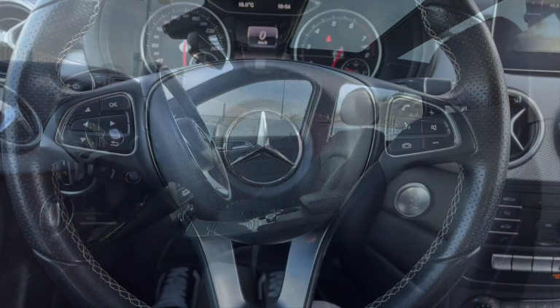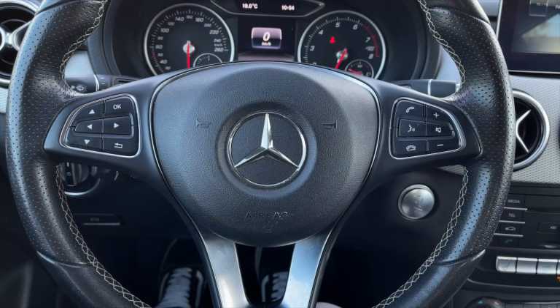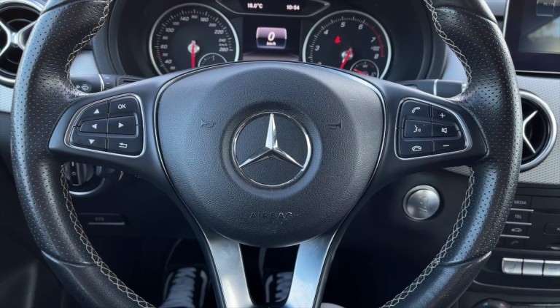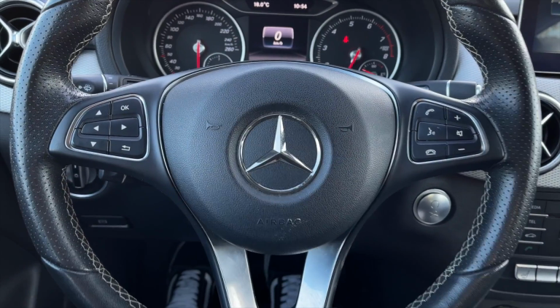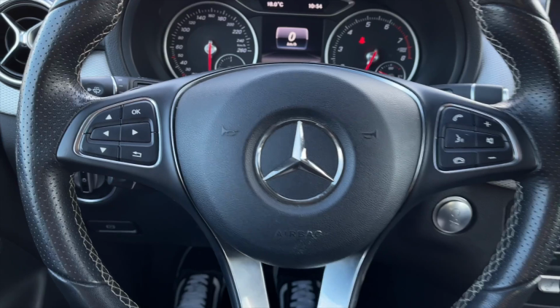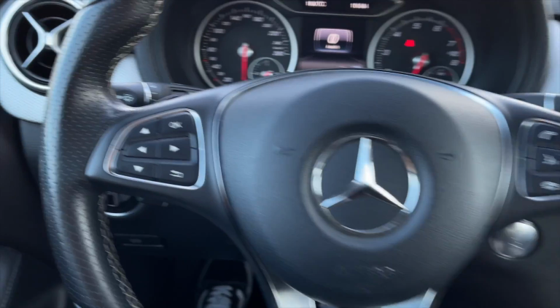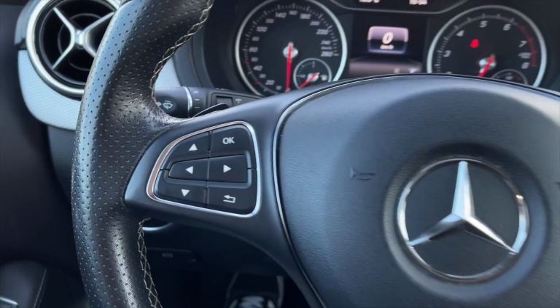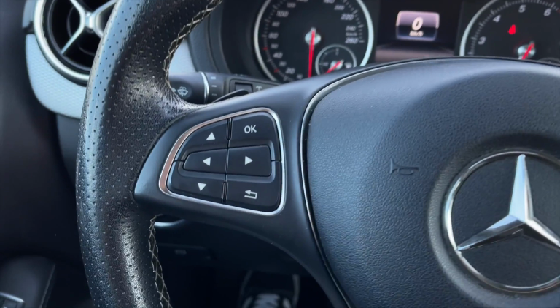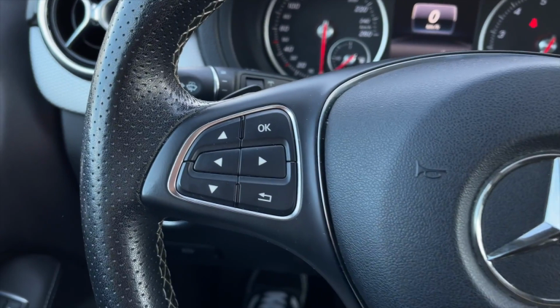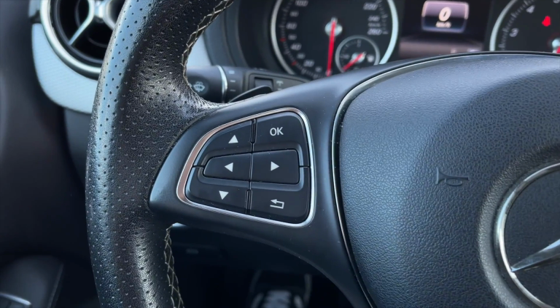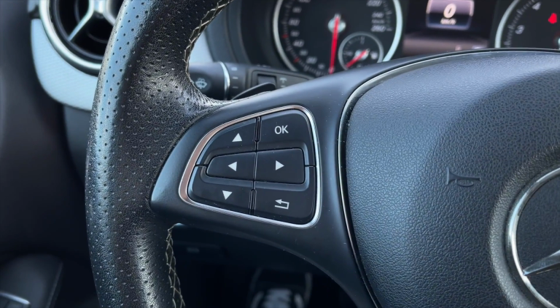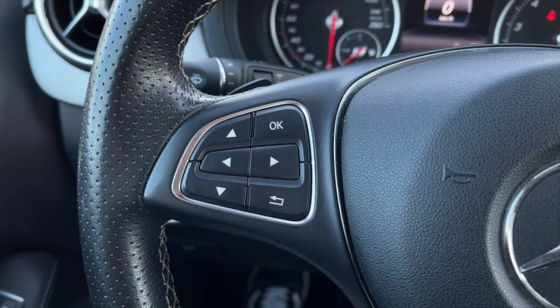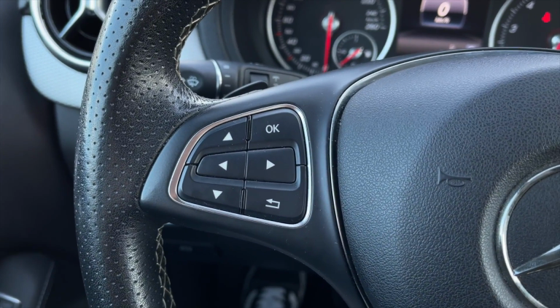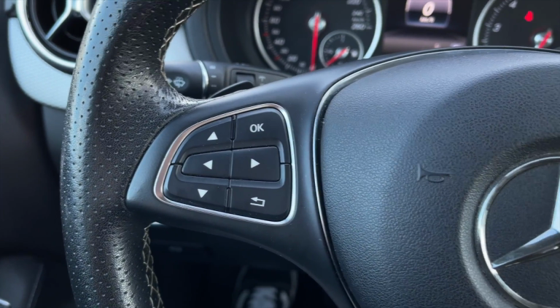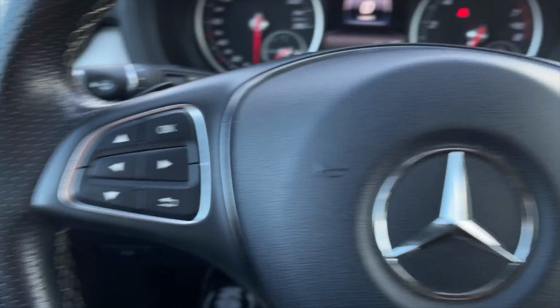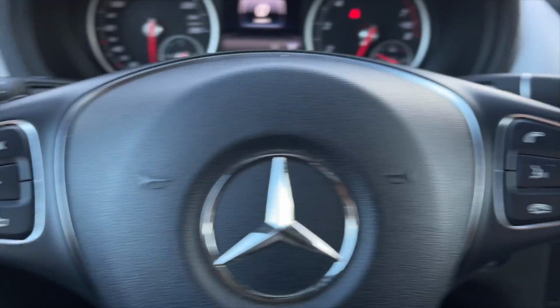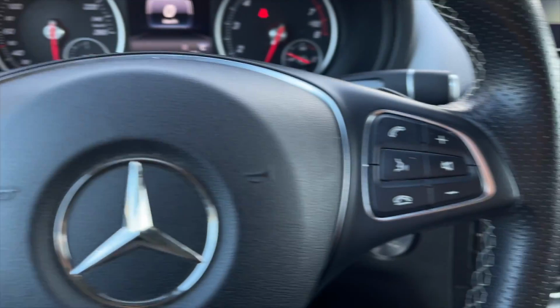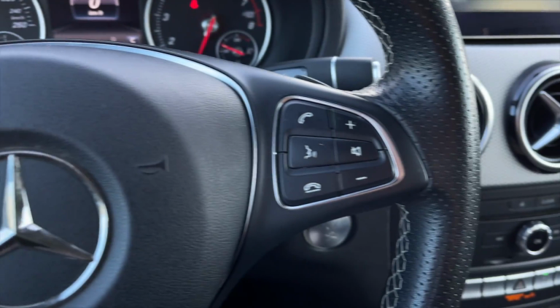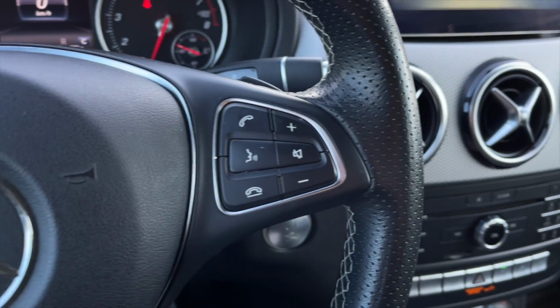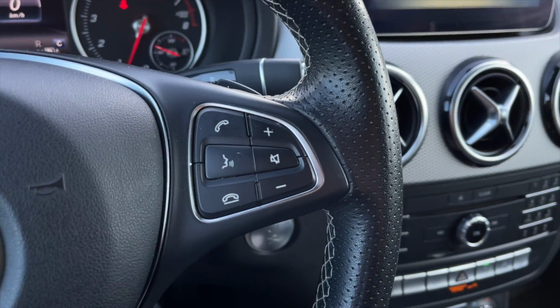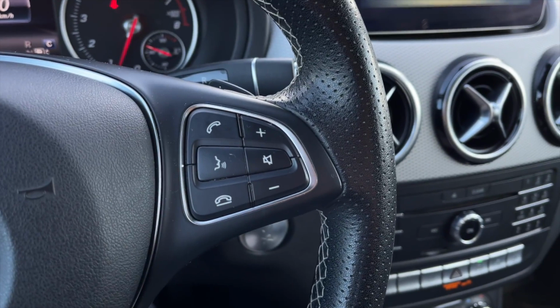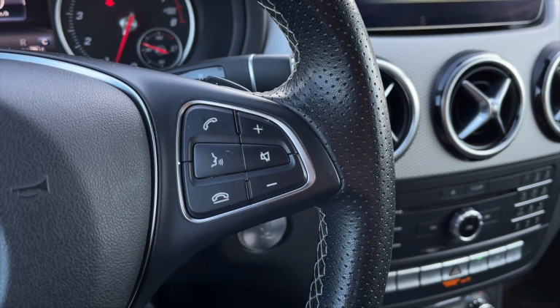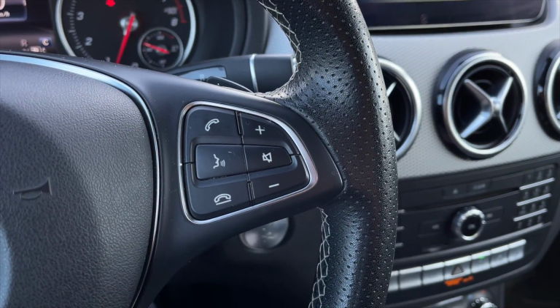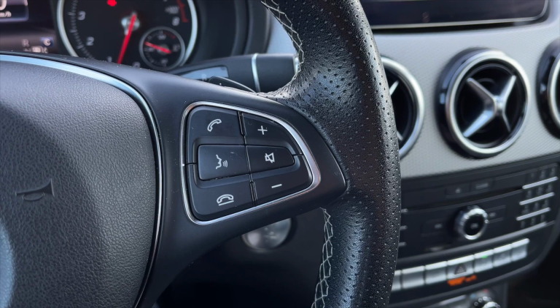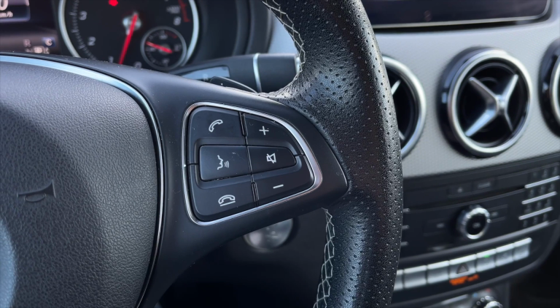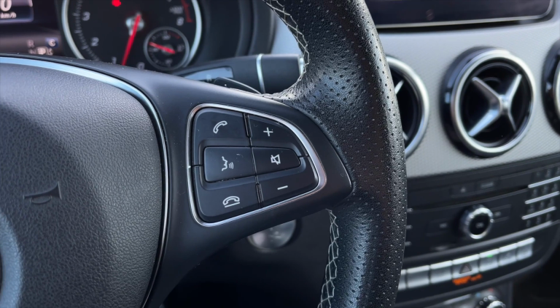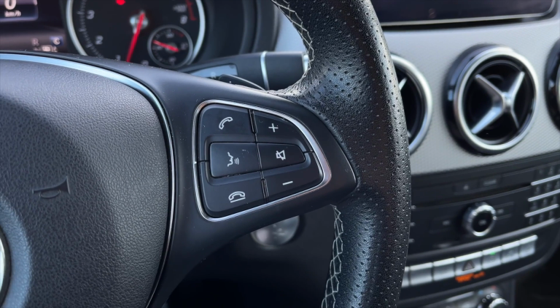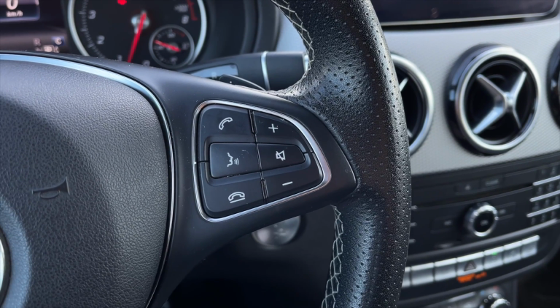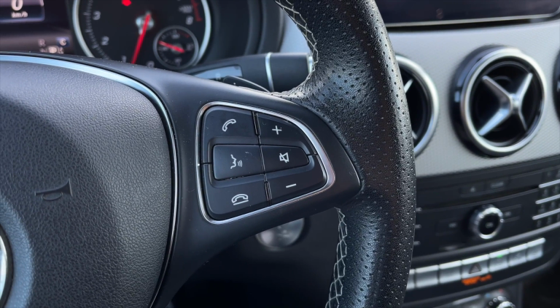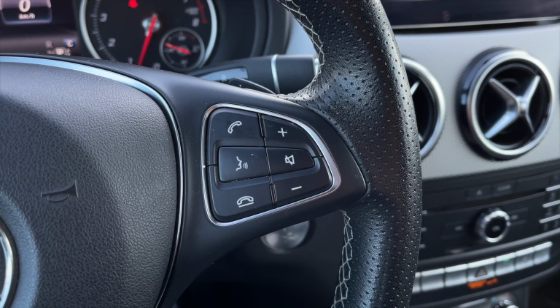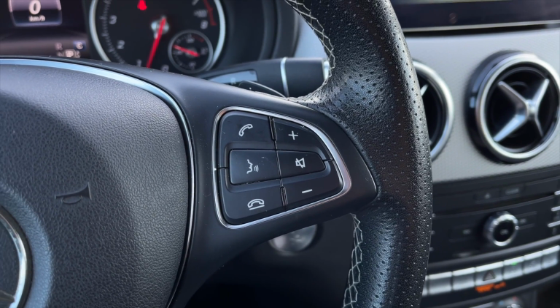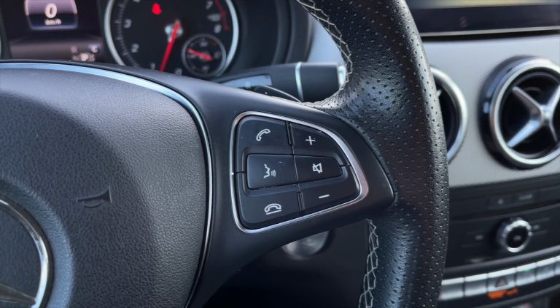Taking a closer look inside — on the left side of the steering wheel you have all your speedometer controls, and on the right are your Bluetooth controls, volume controls, along with your voice command controls.